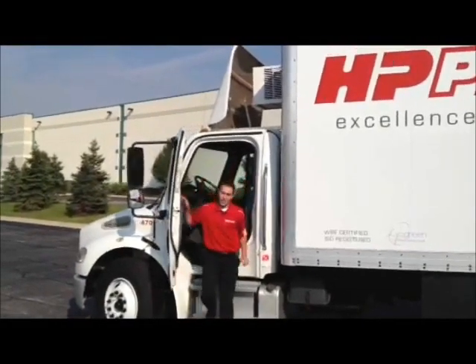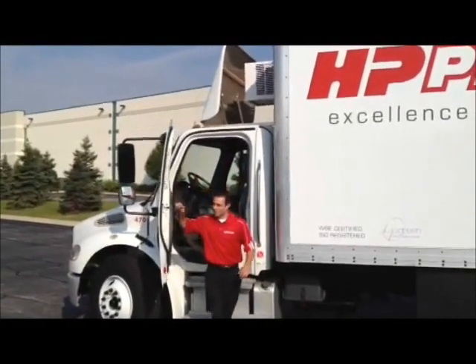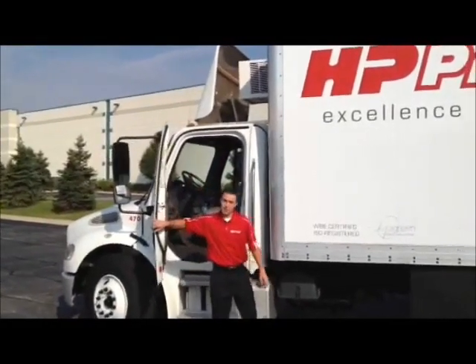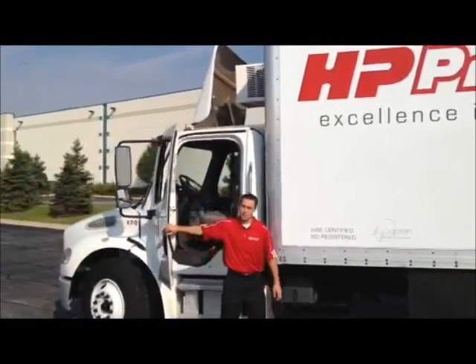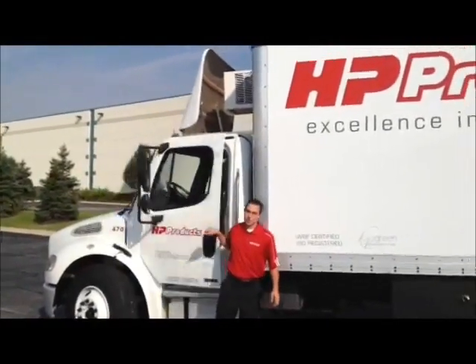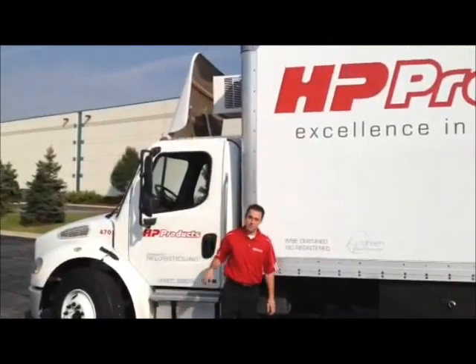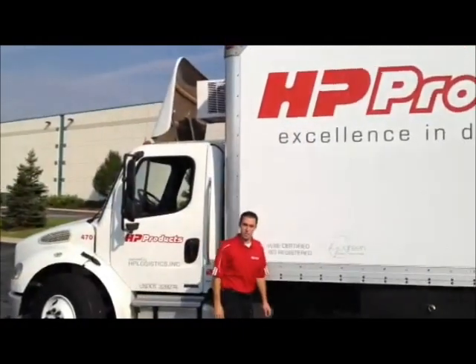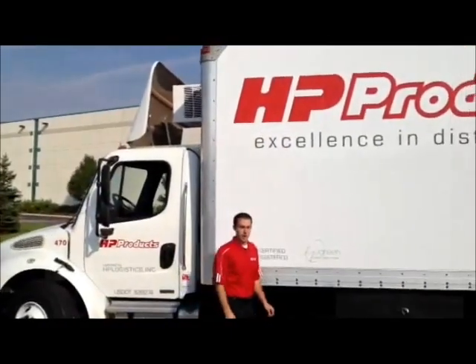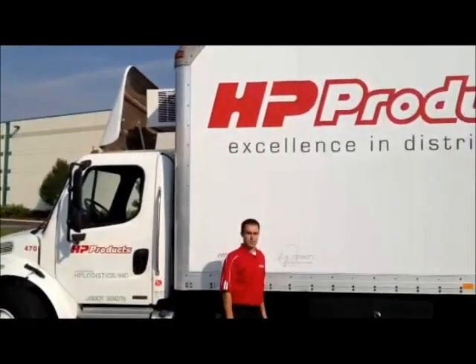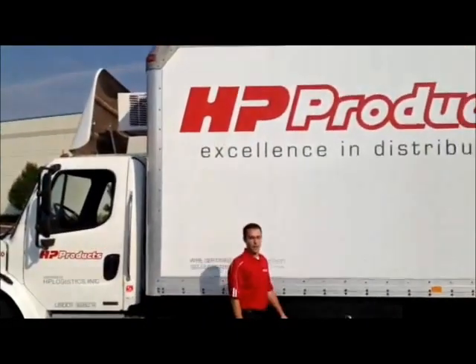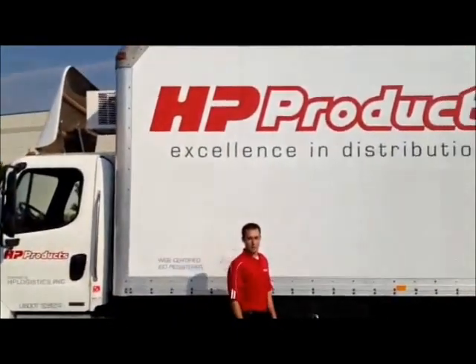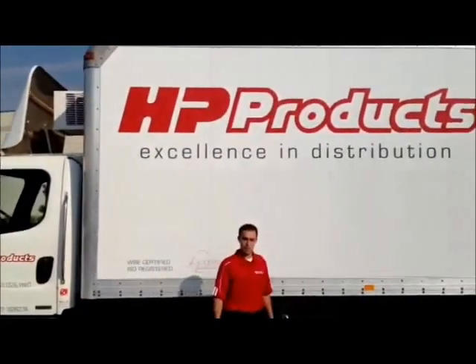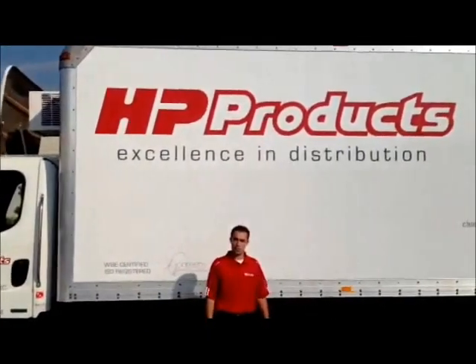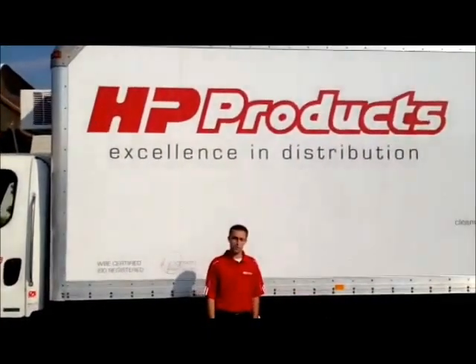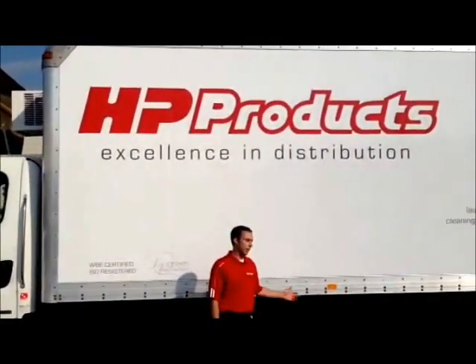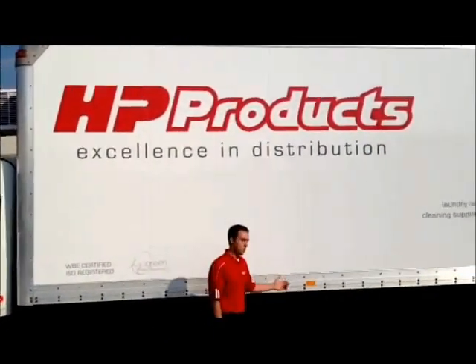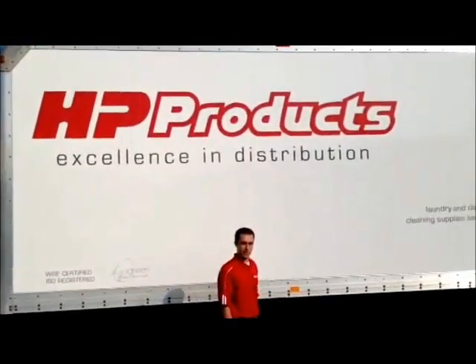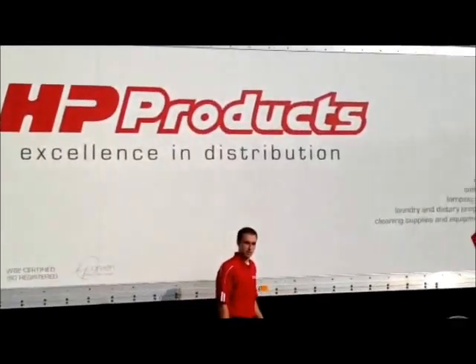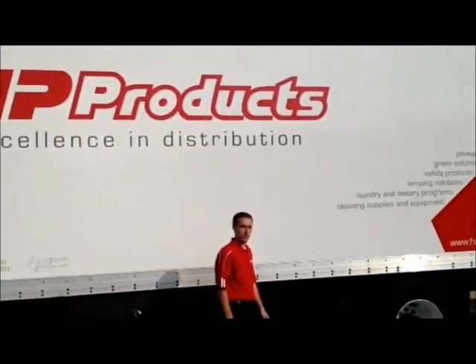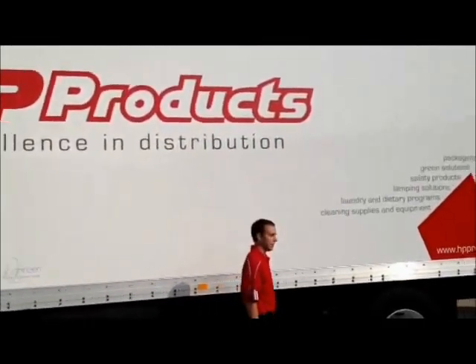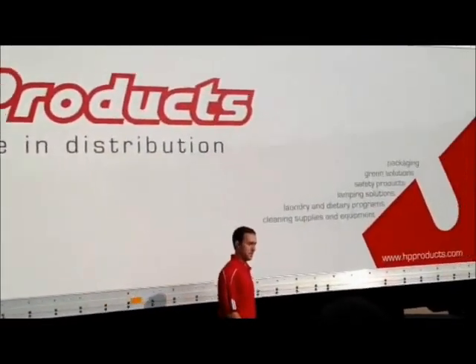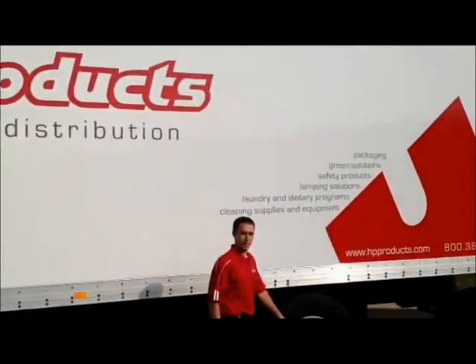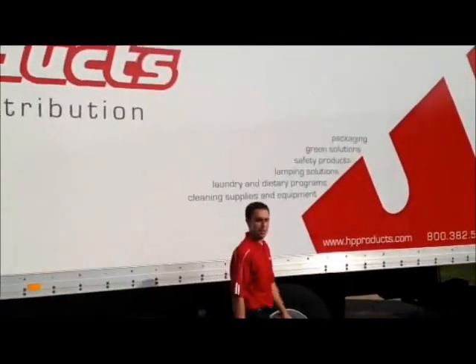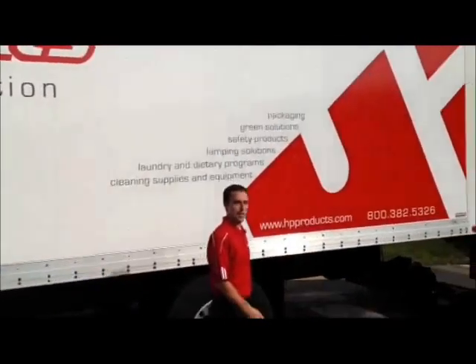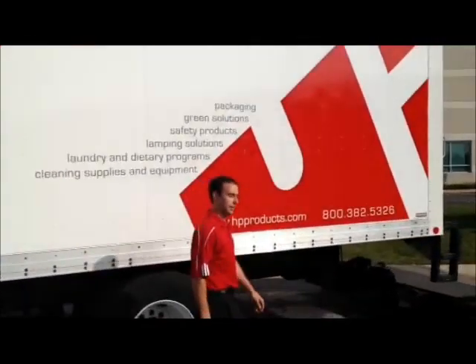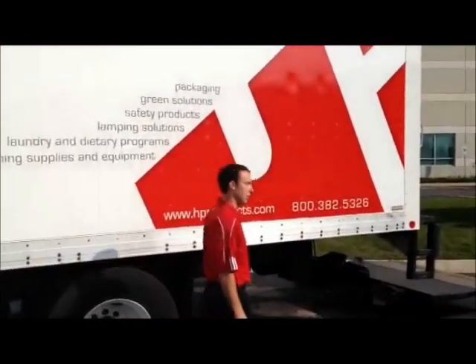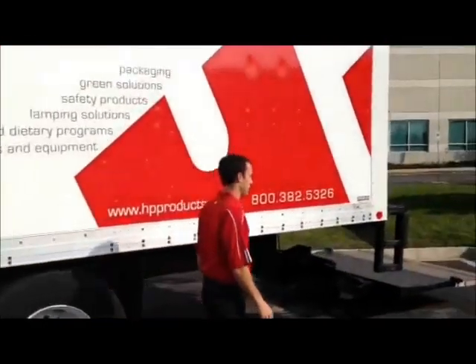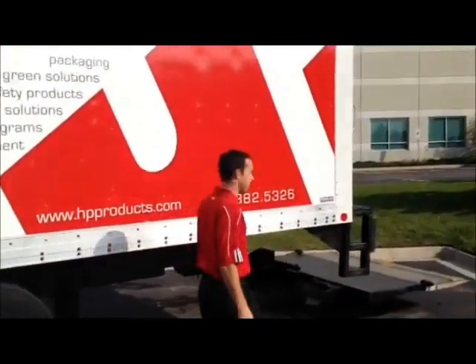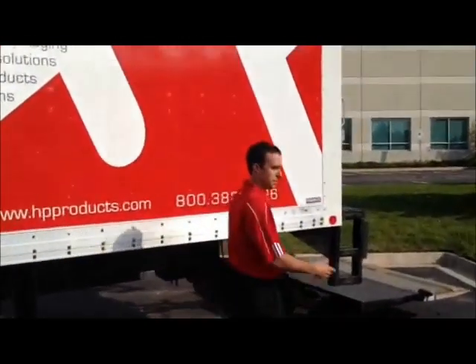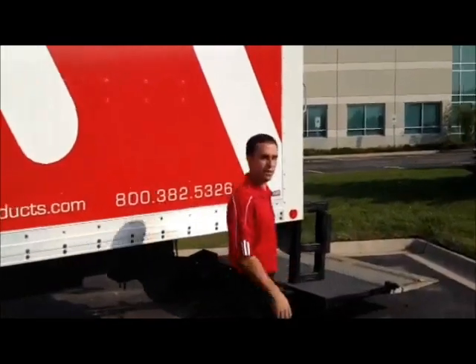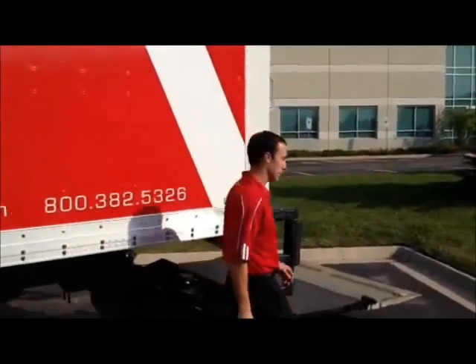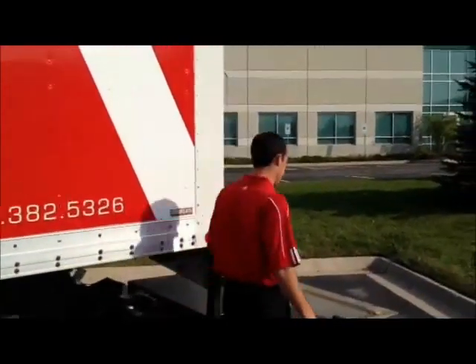Hi, good morning everybody. My name is Jim Hodgley with HPA Products. I'm our Packaging Improvement Specialist. We've got our new Packaging Demo Truck here. Just got back from a demo on a customer location. So if you step around here, we'll show you what we've got.